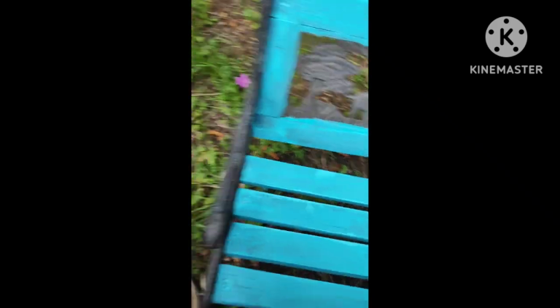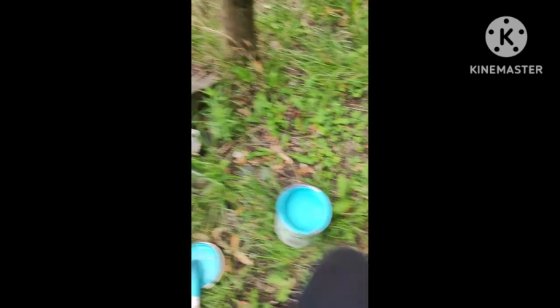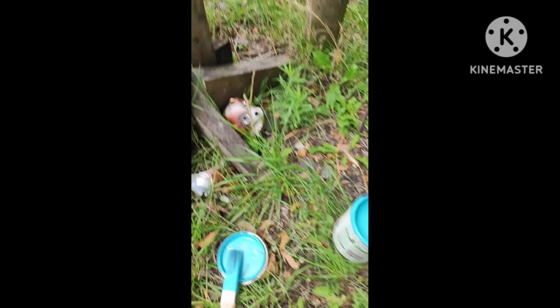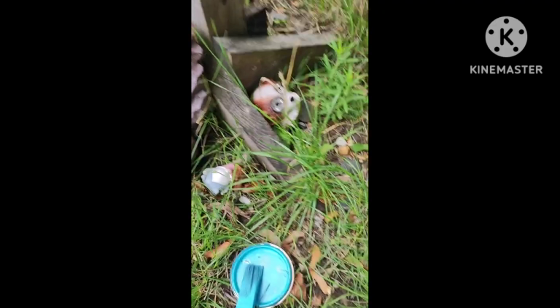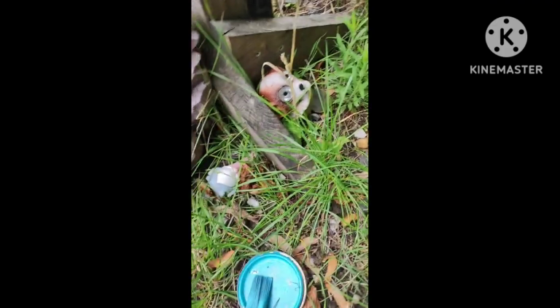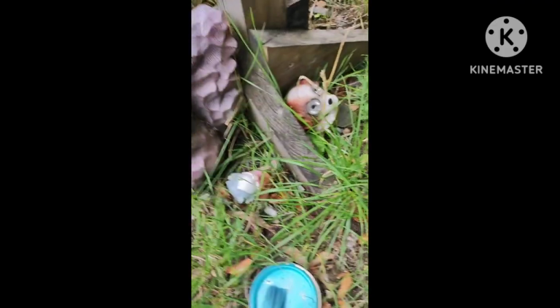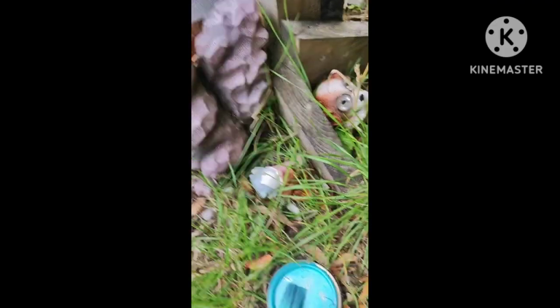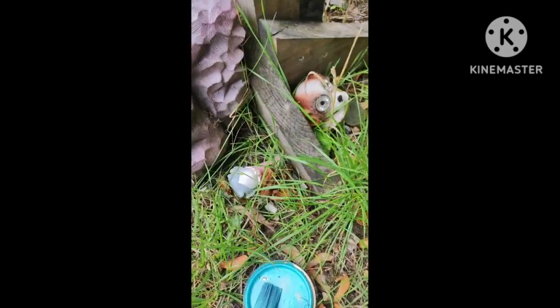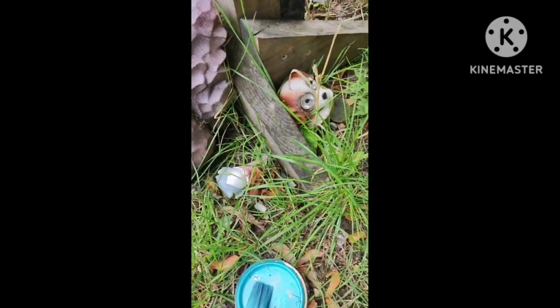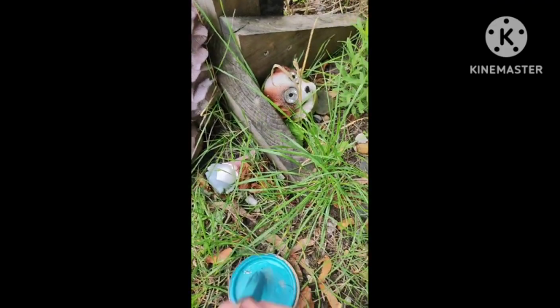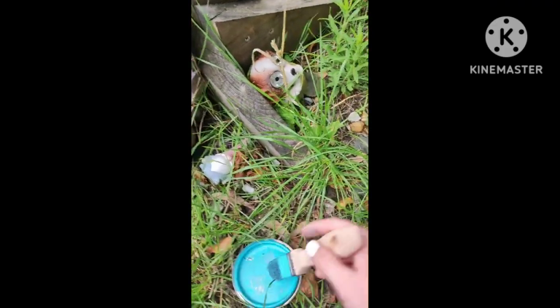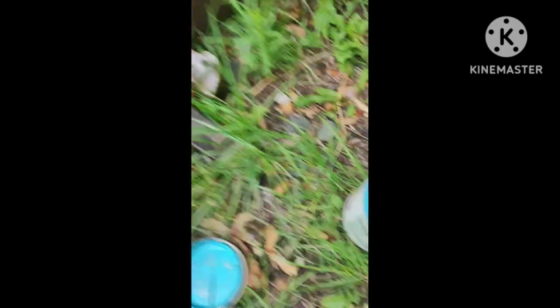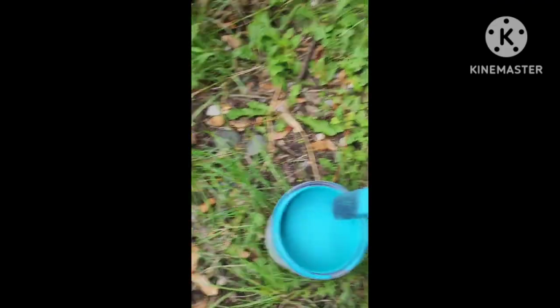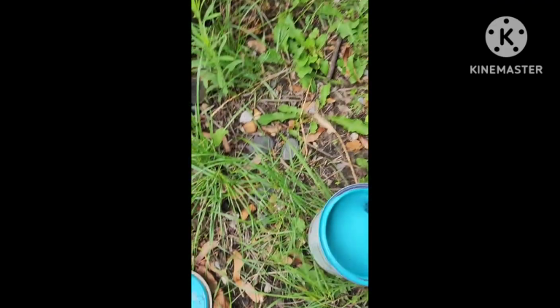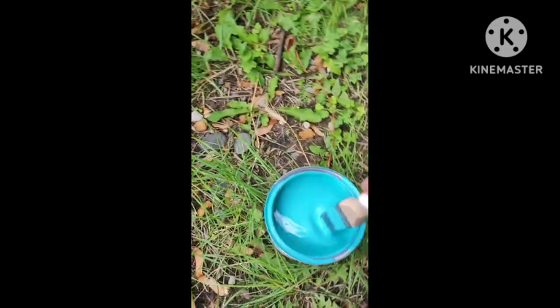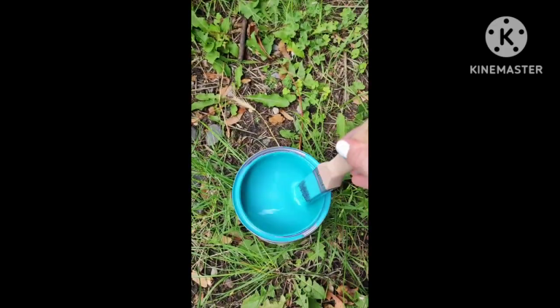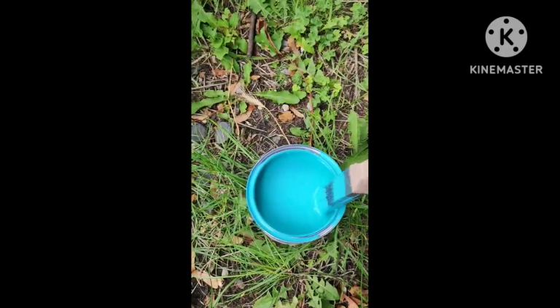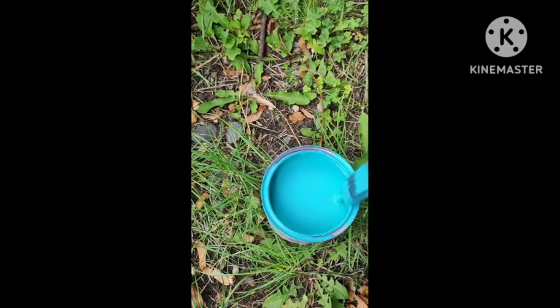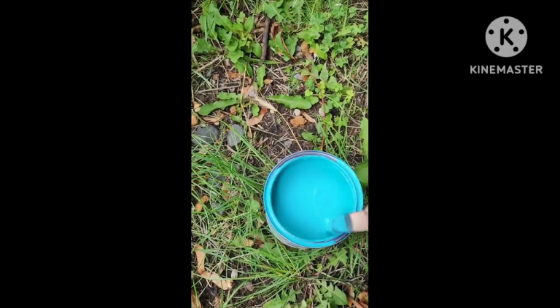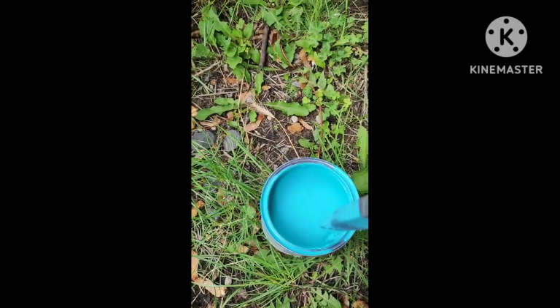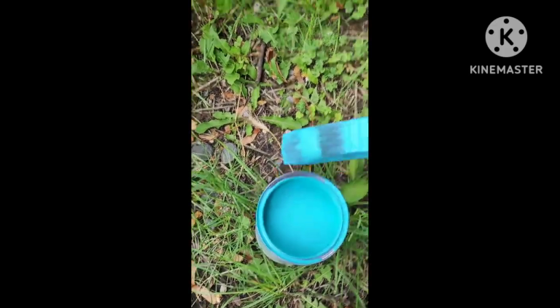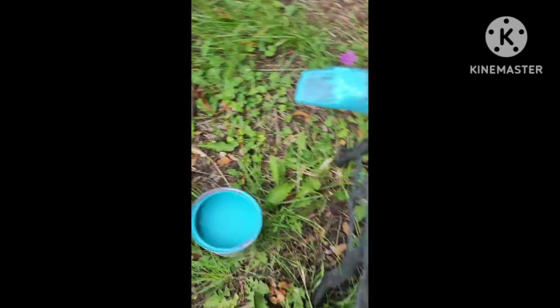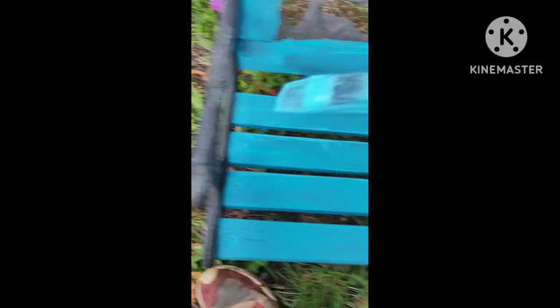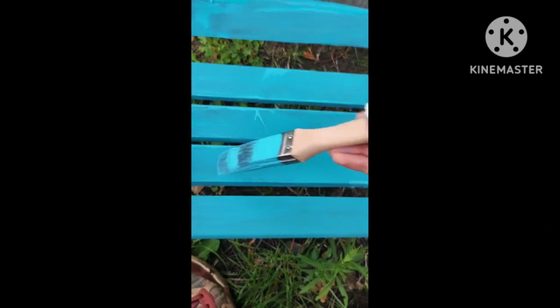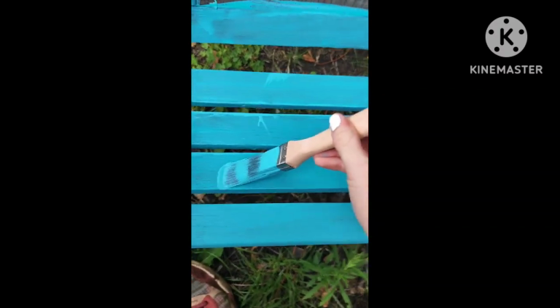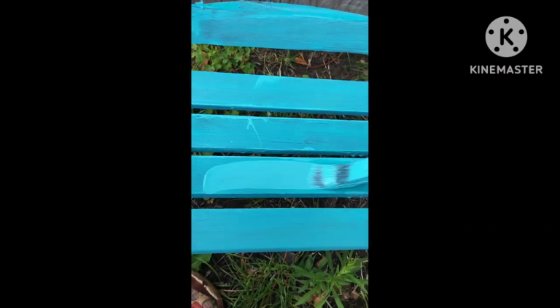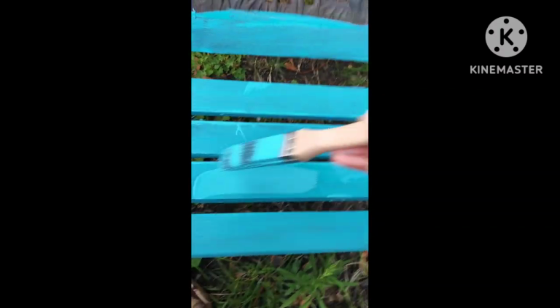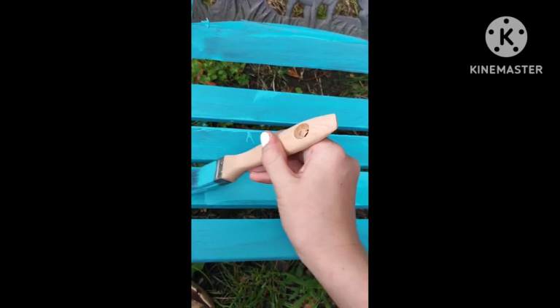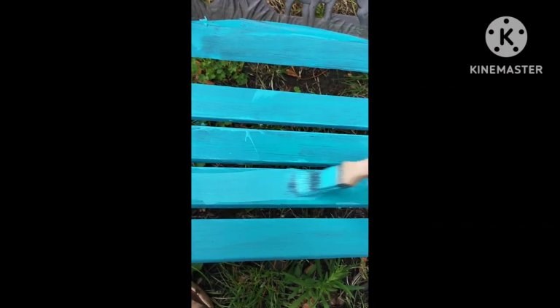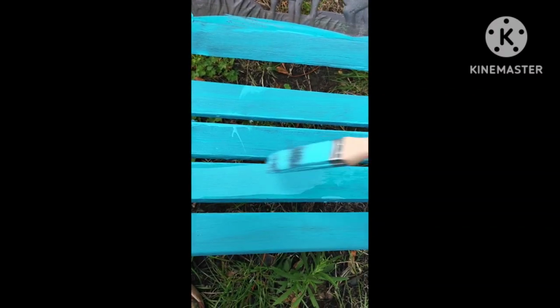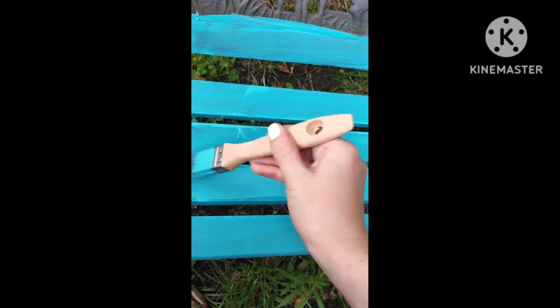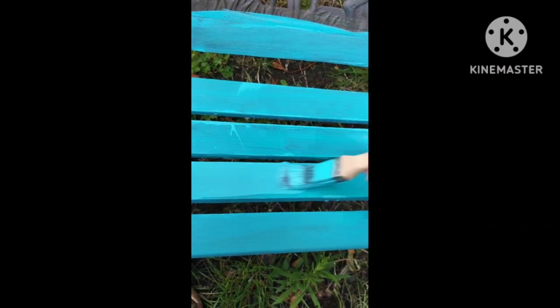So I'm going to start doing coat number two on the bottom bit where you sit. Dipping the brush in, rubbing it off, painting the bench.